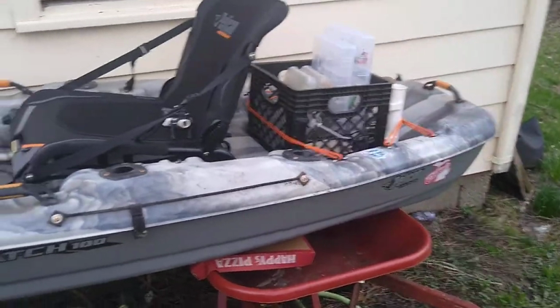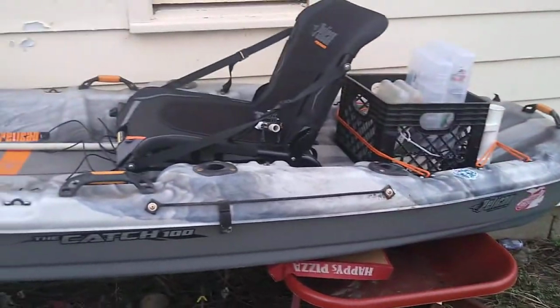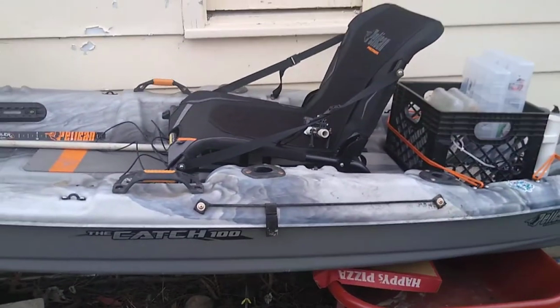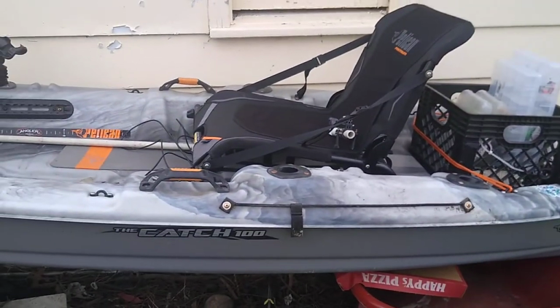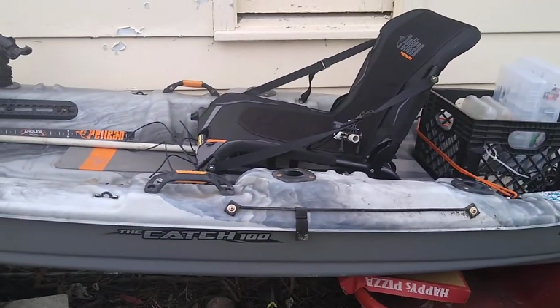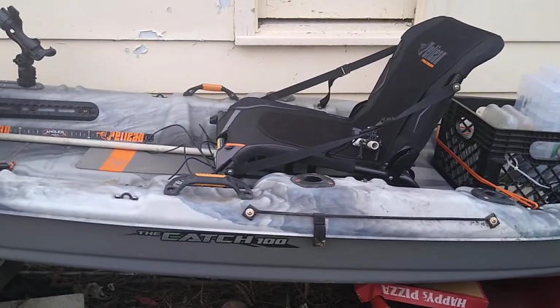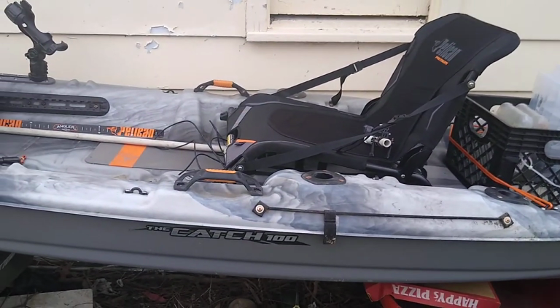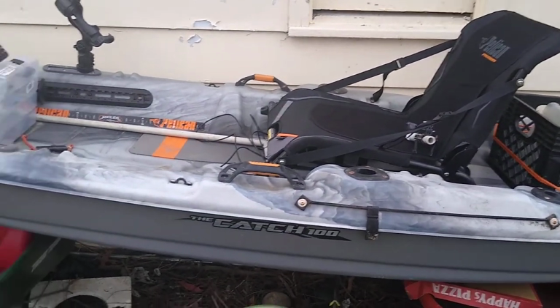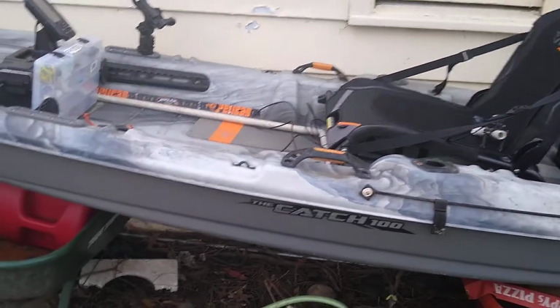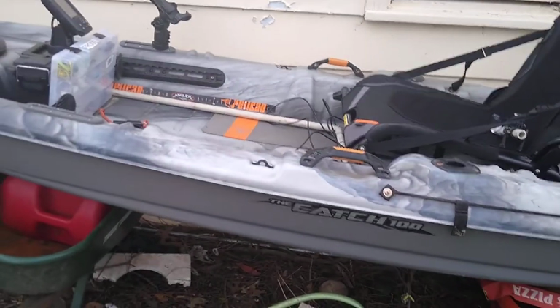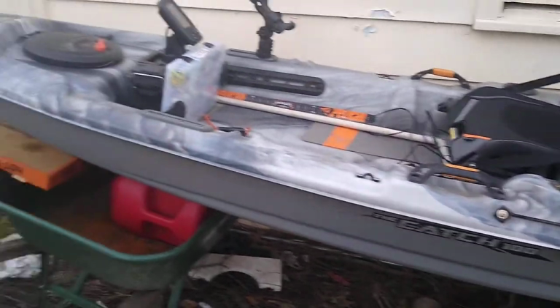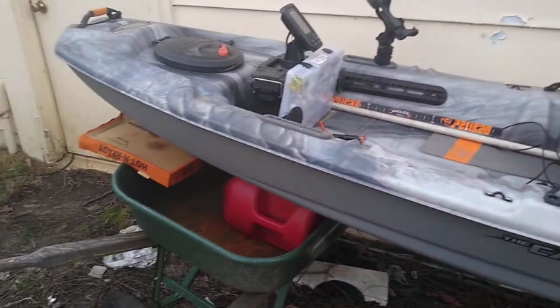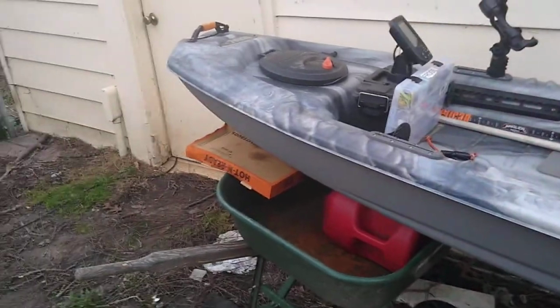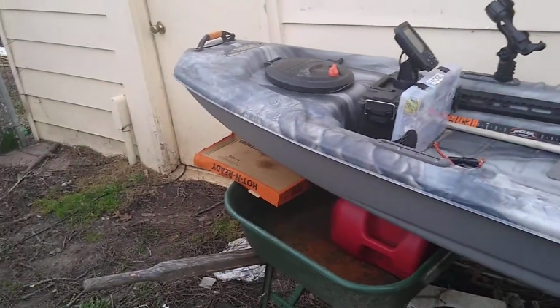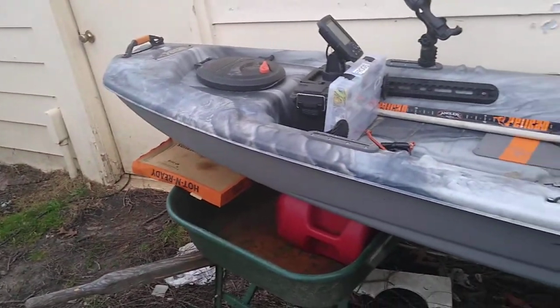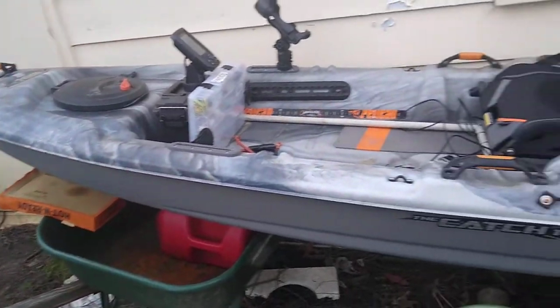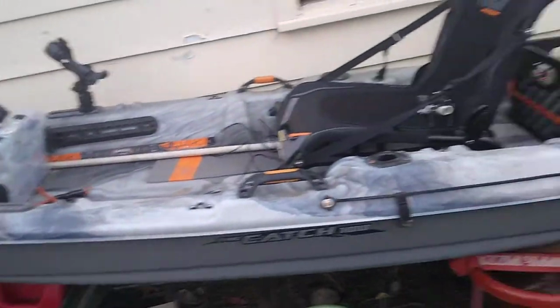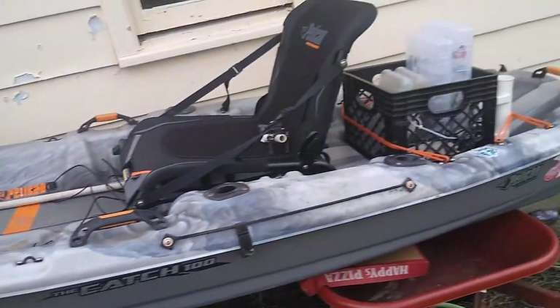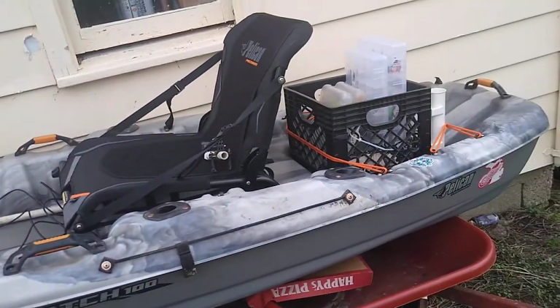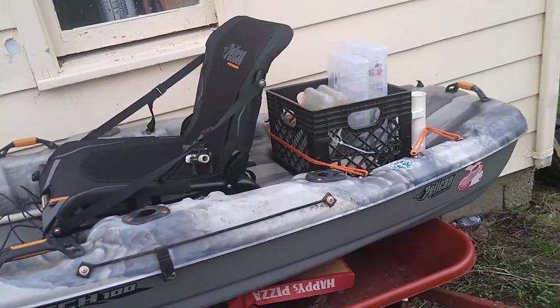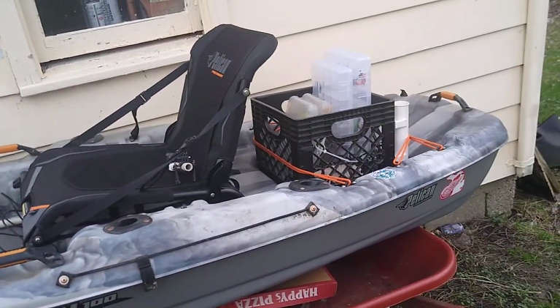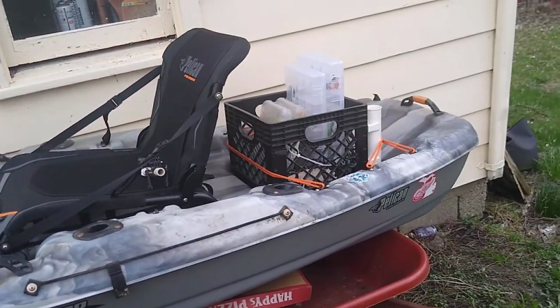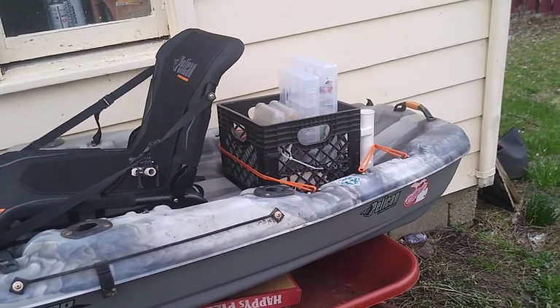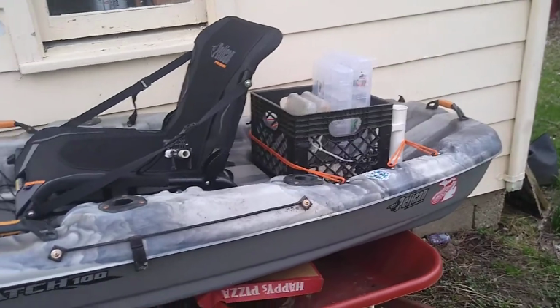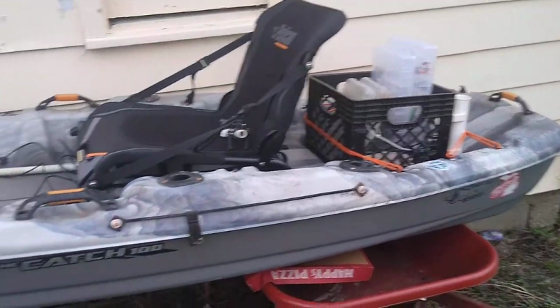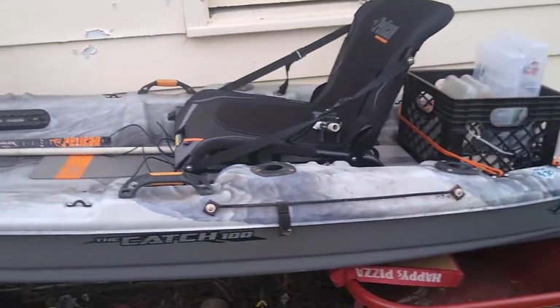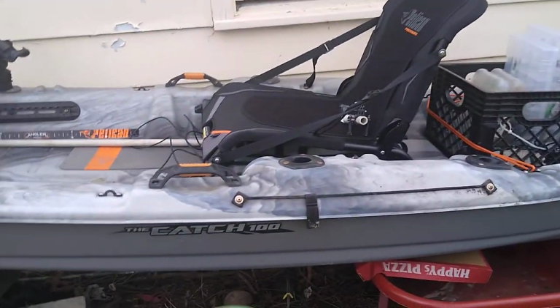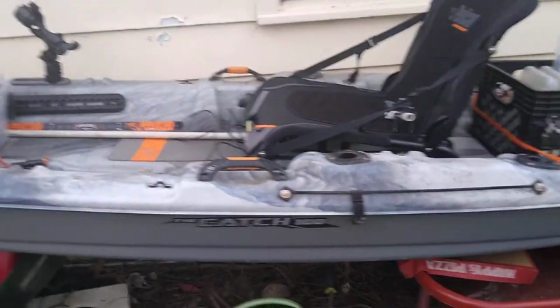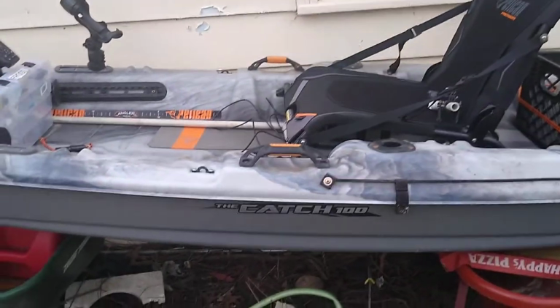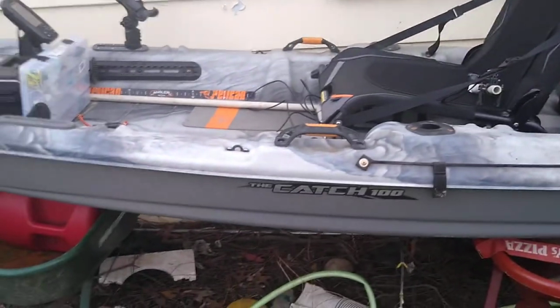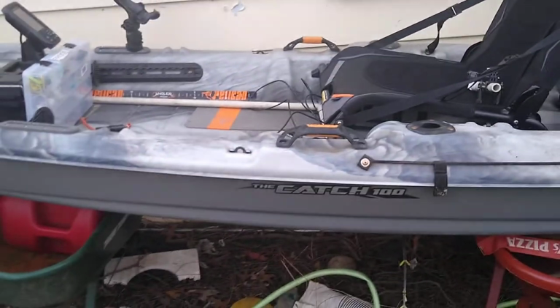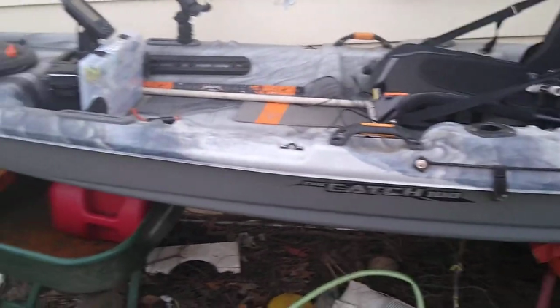I got mine at Dunham's. It was on sale and I also had a 20 or 25 percent off coupon, so it totally left the store right around $350. For that price I thought it was an absolute steal.